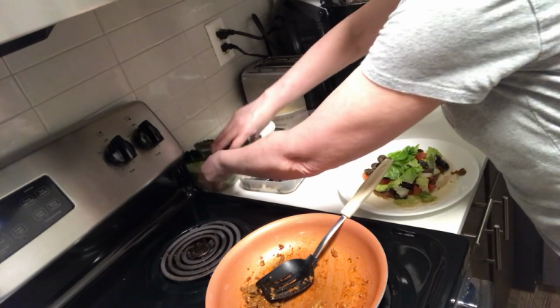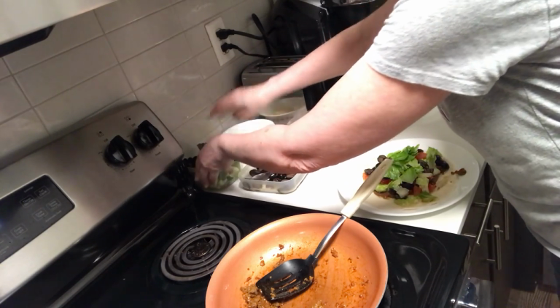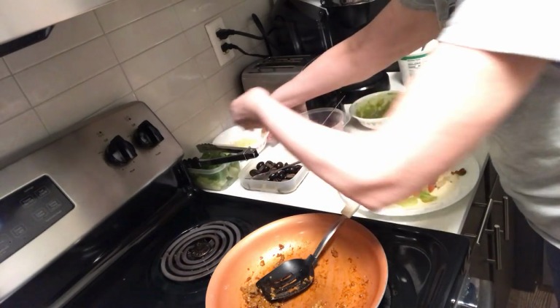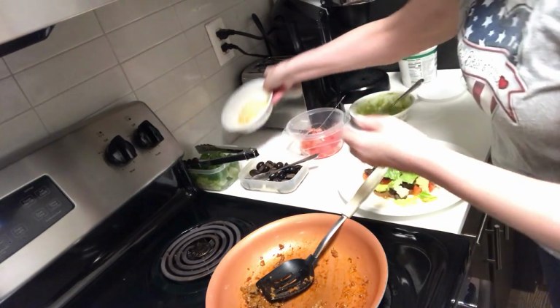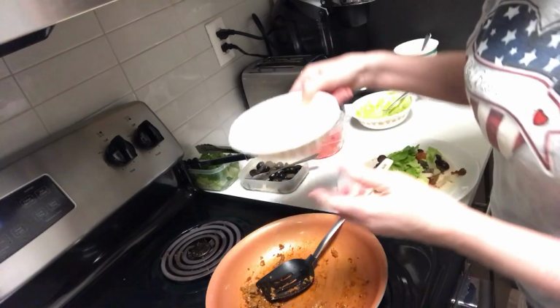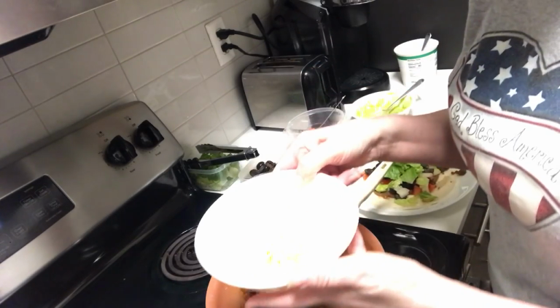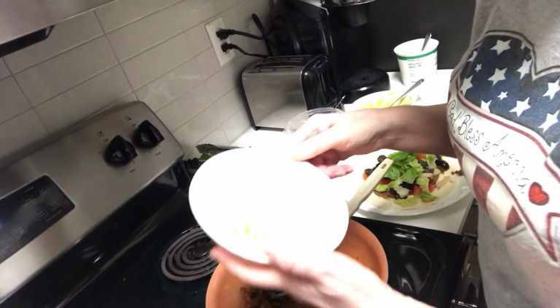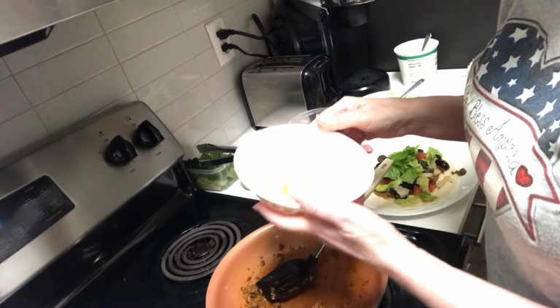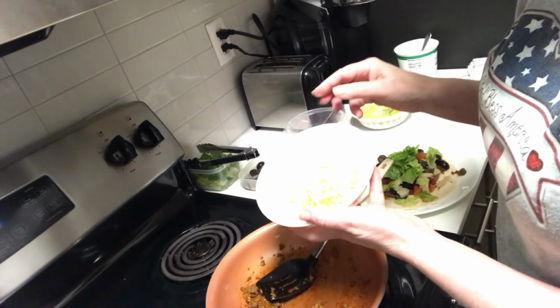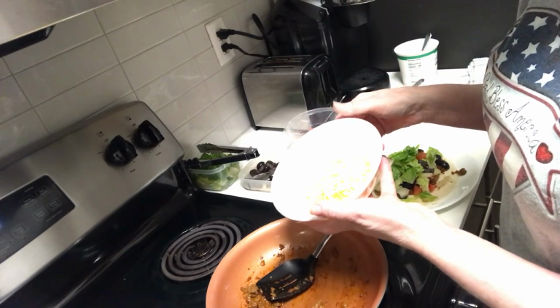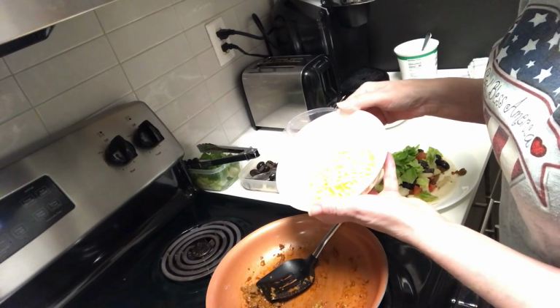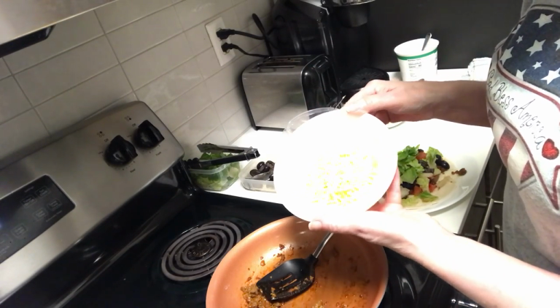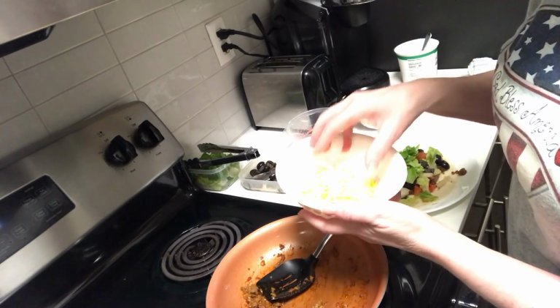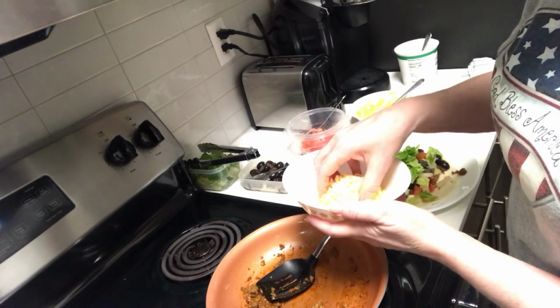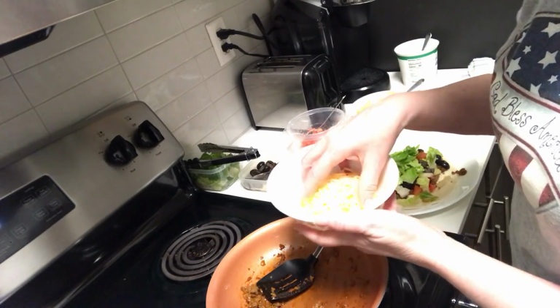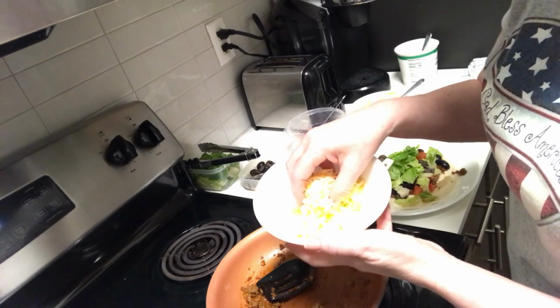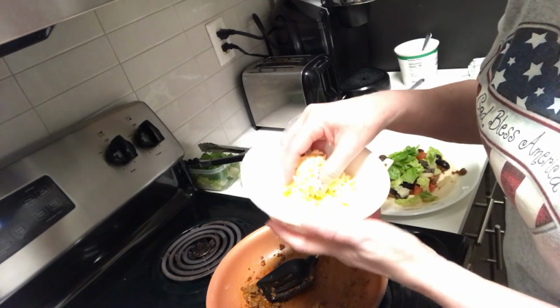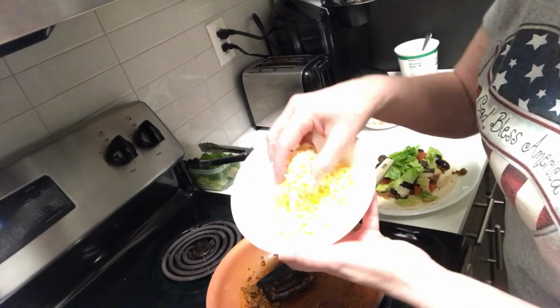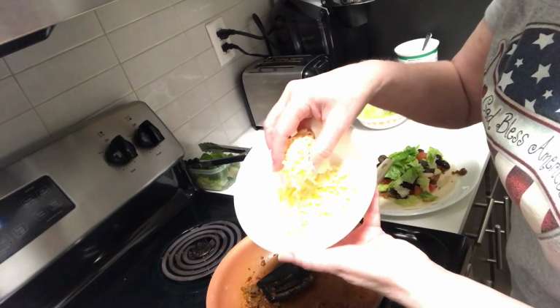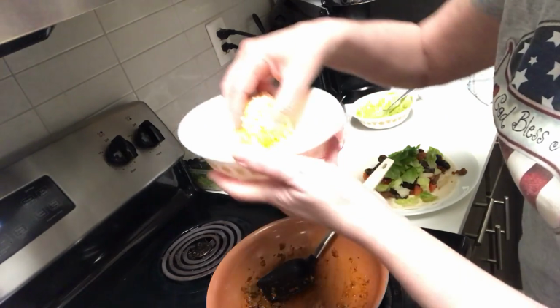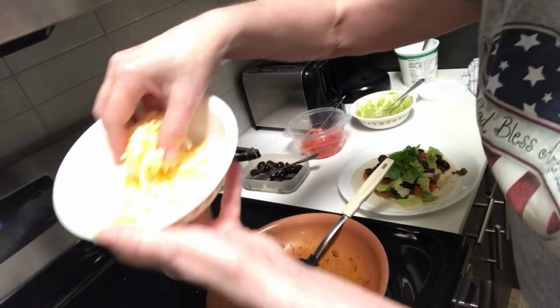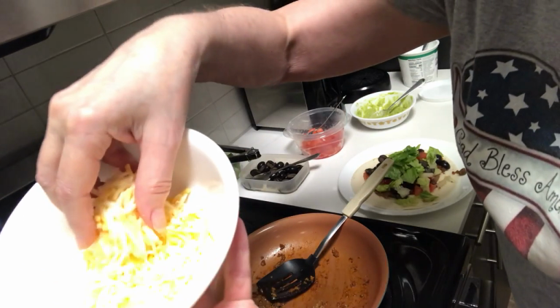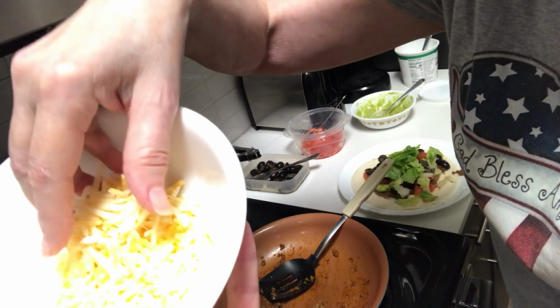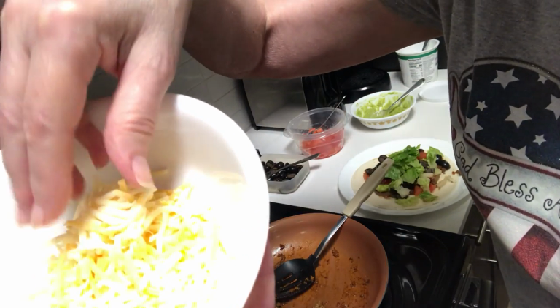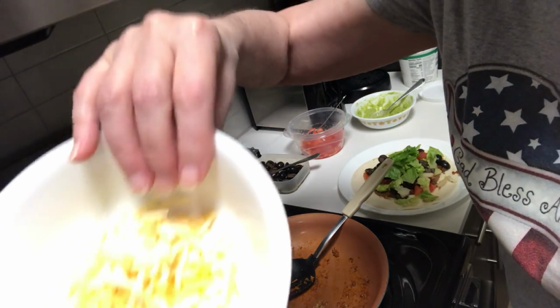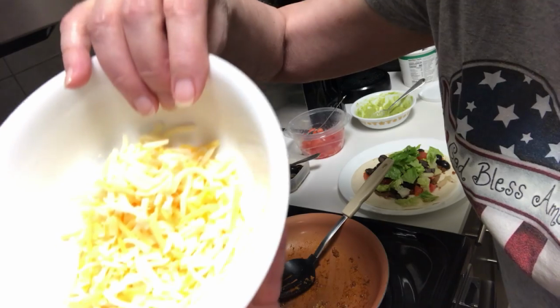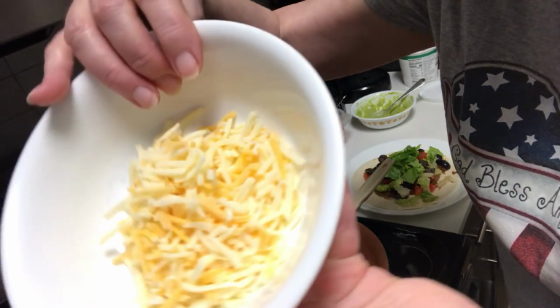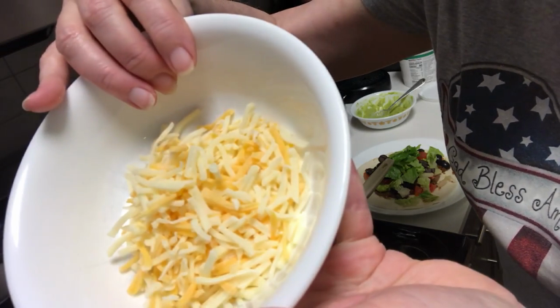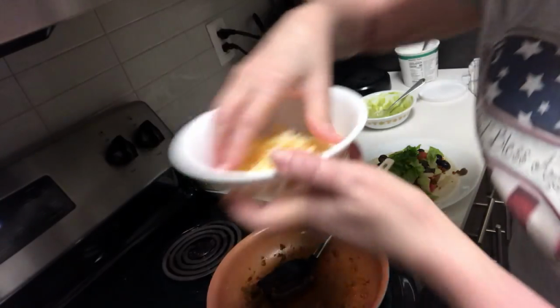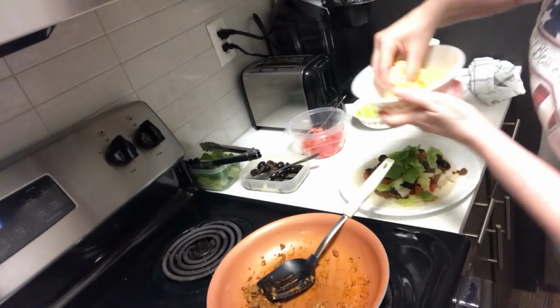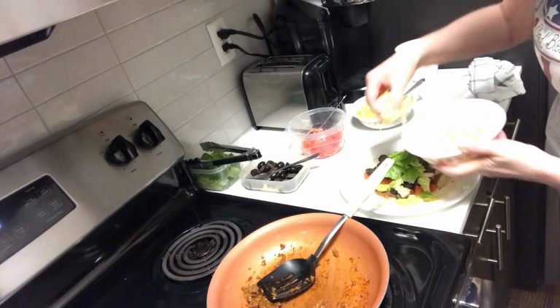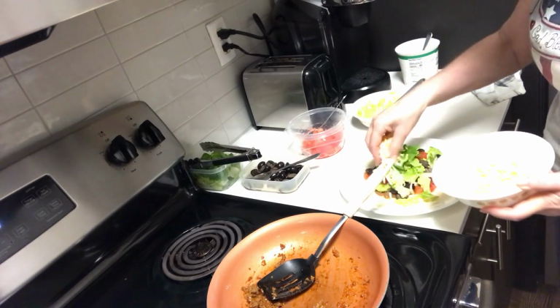Of course I have the mixture of the Colby jack cheddar cheese. It's hard to see in this bright light, I'm so sorry, but I've got the cheese and I'm adding that on.